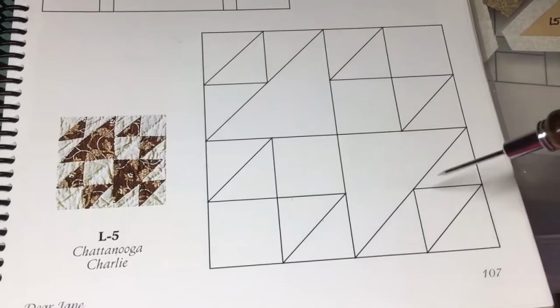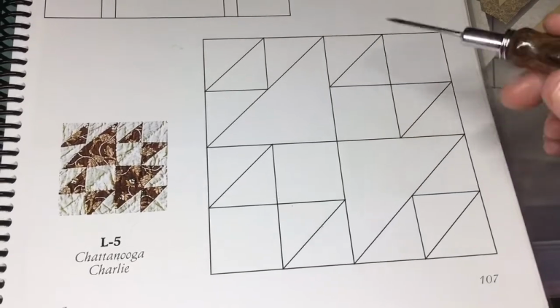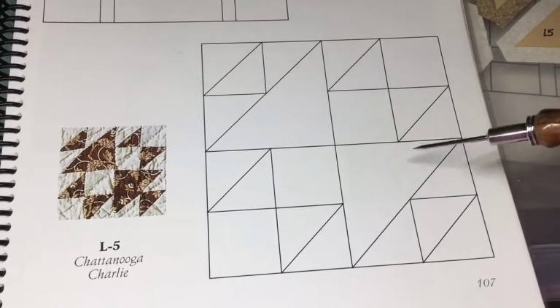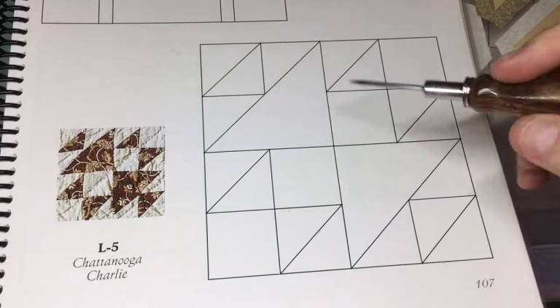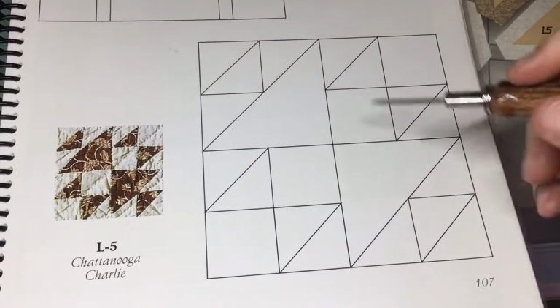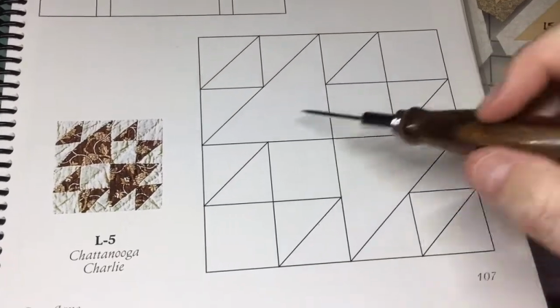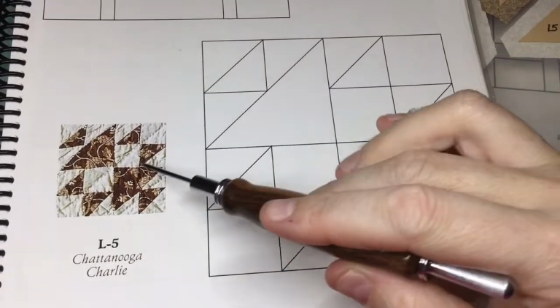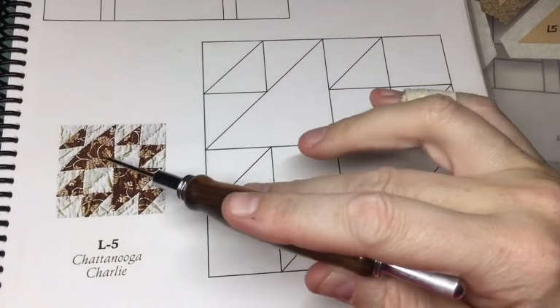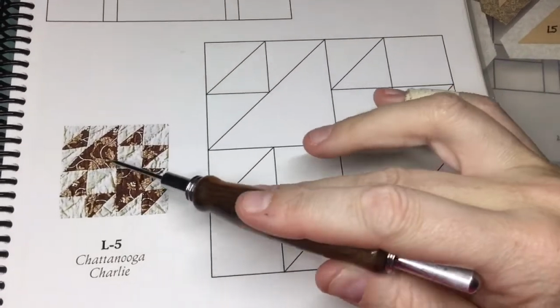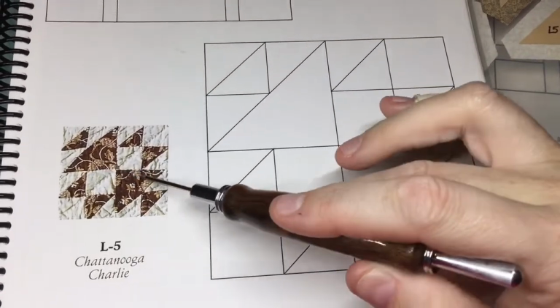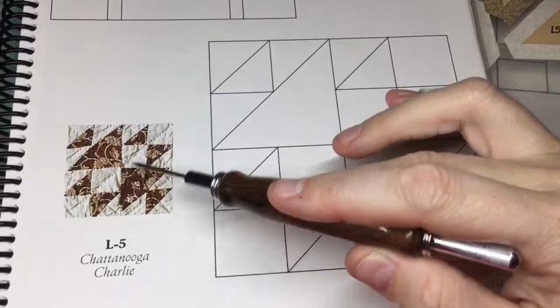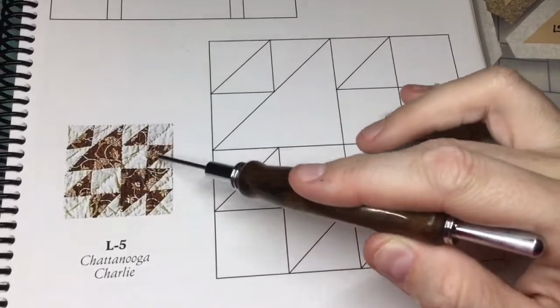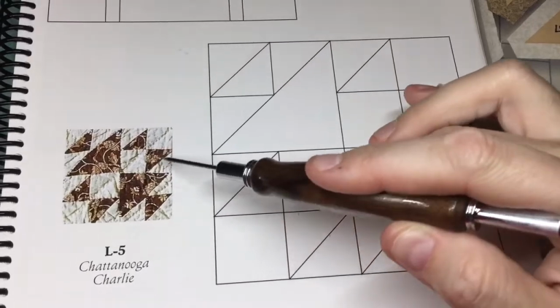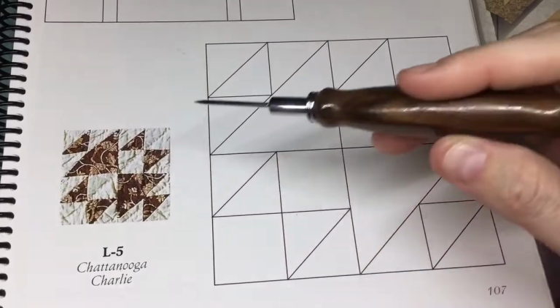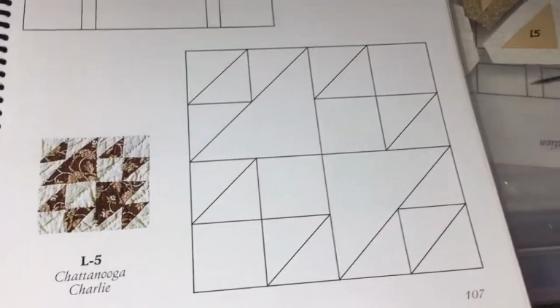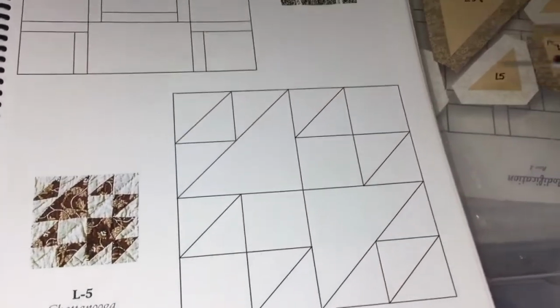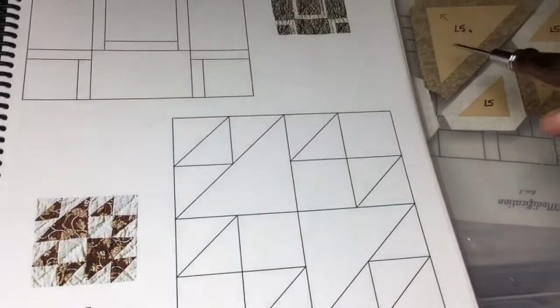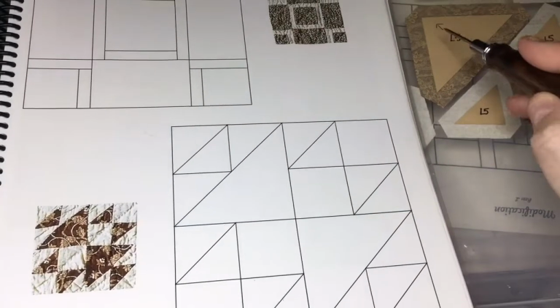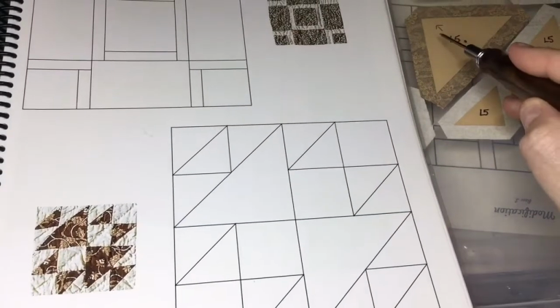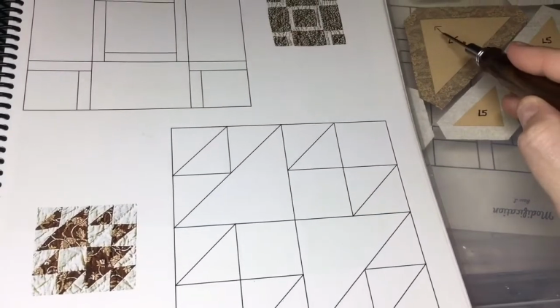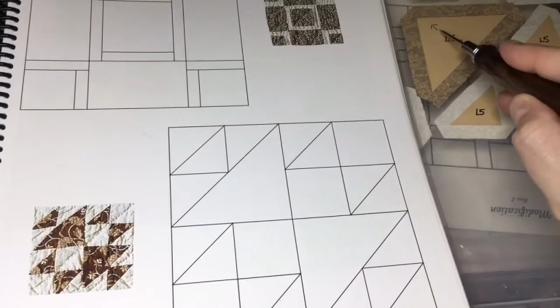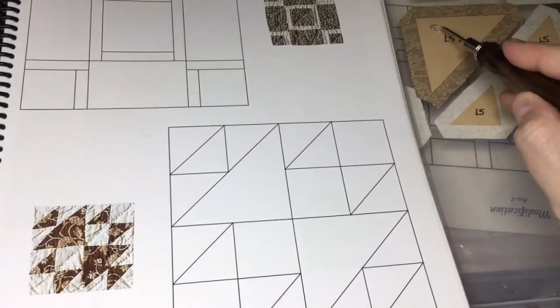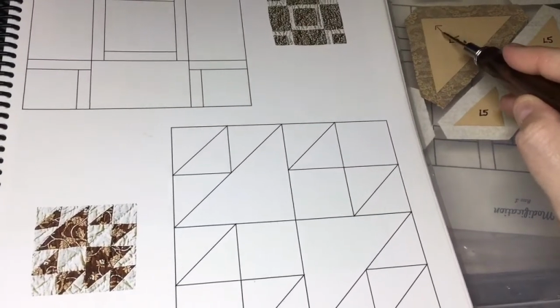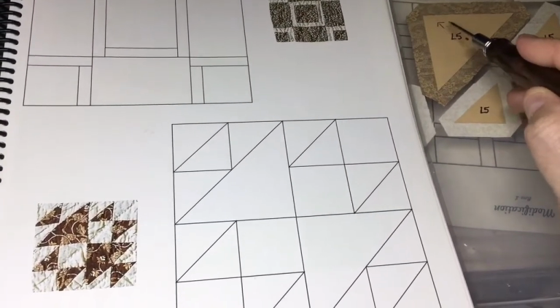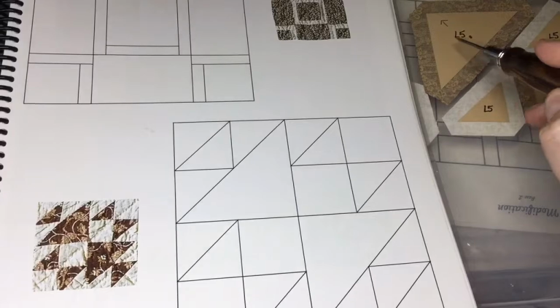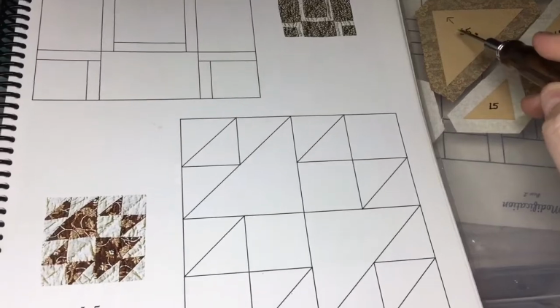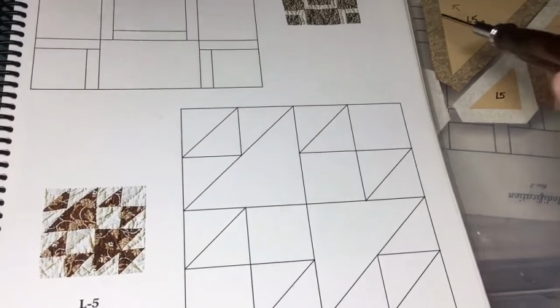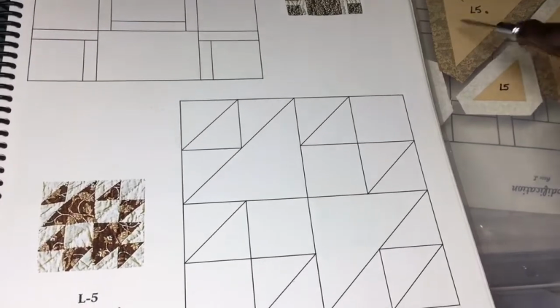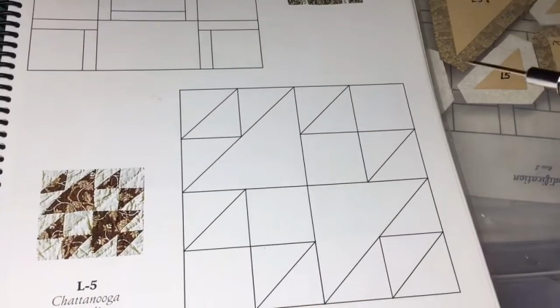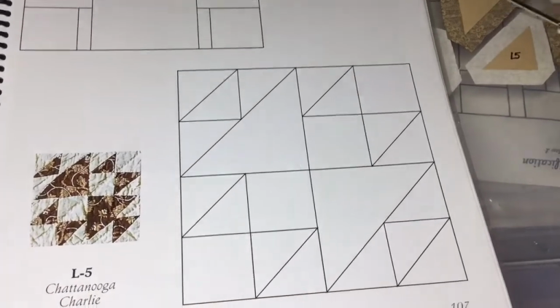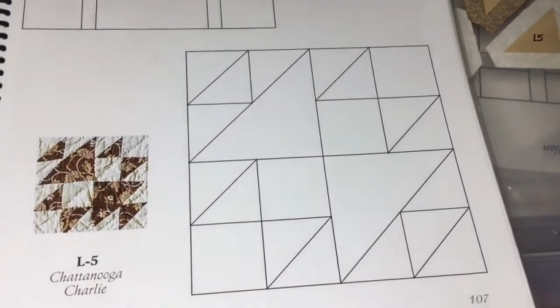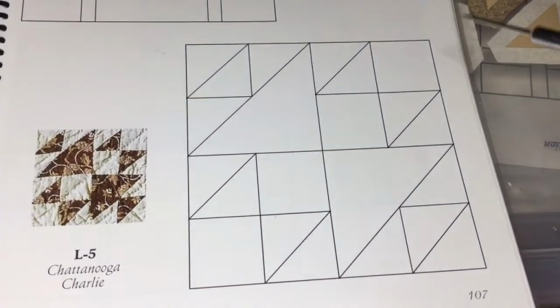If you've got a directional fabric, you want to make sure that it's going to go all in the same direction. I do have a directional fabric, so I have a little arrow marked on my pieces when I did my block prep.